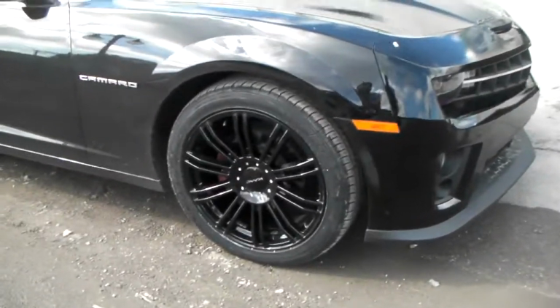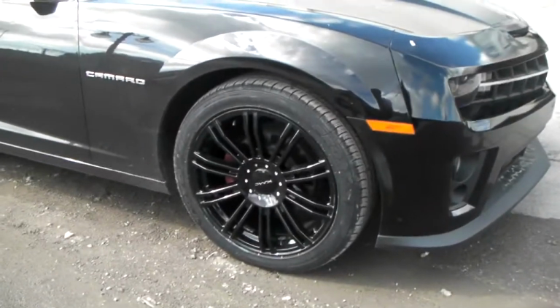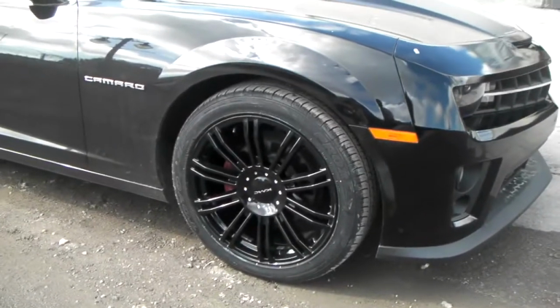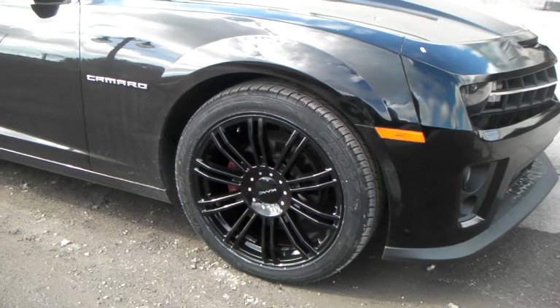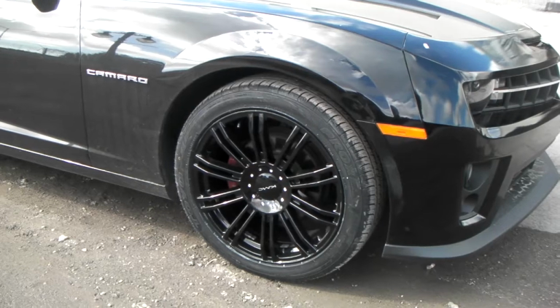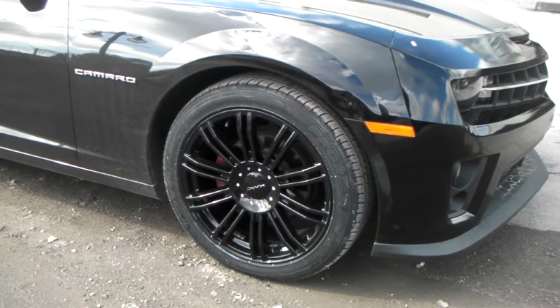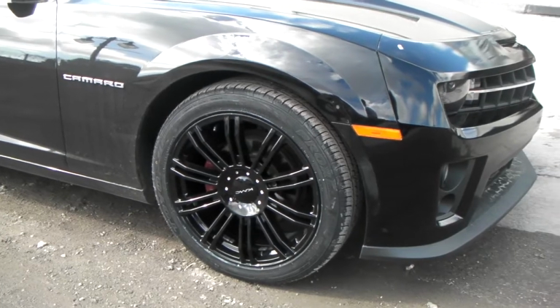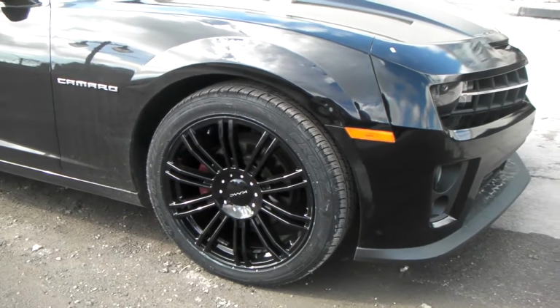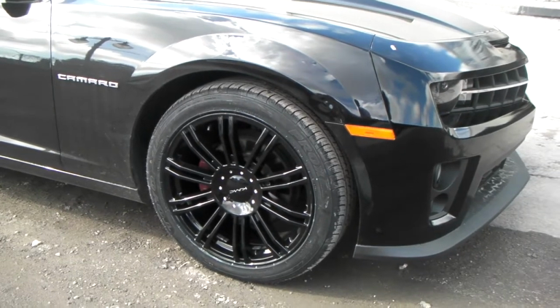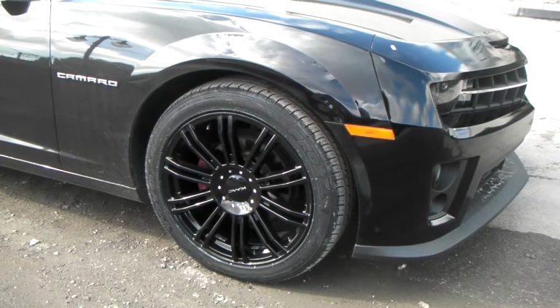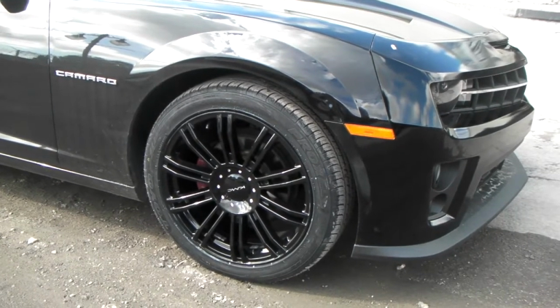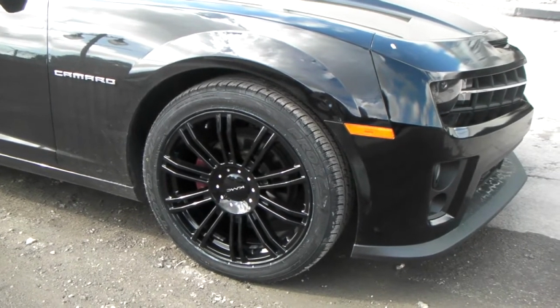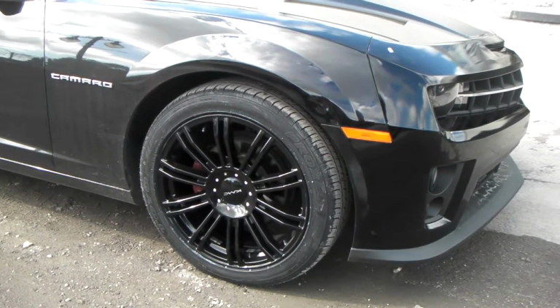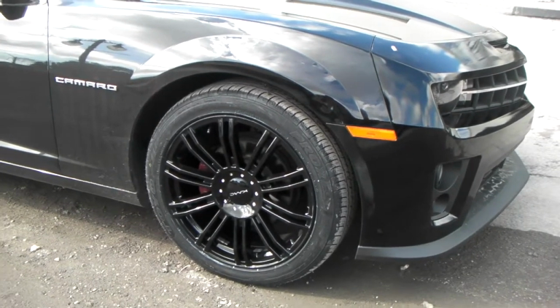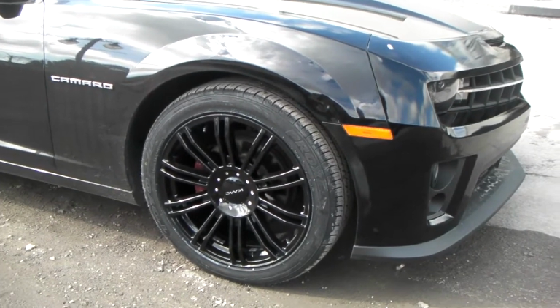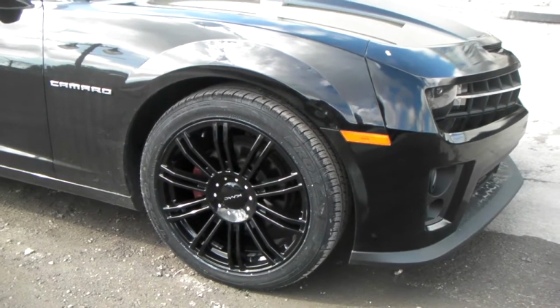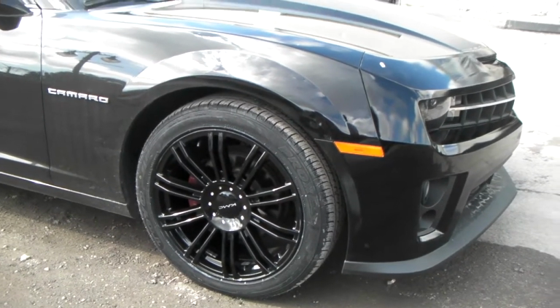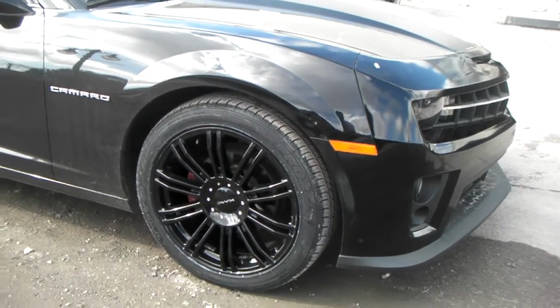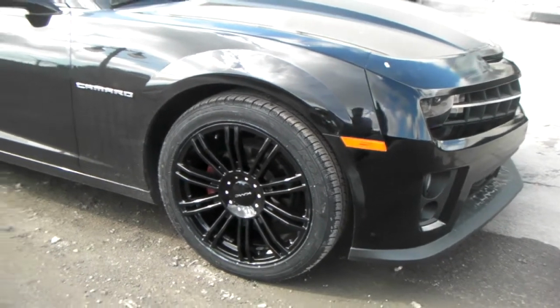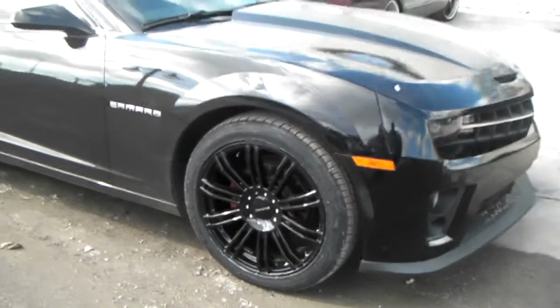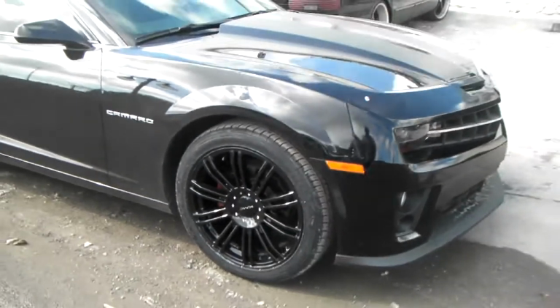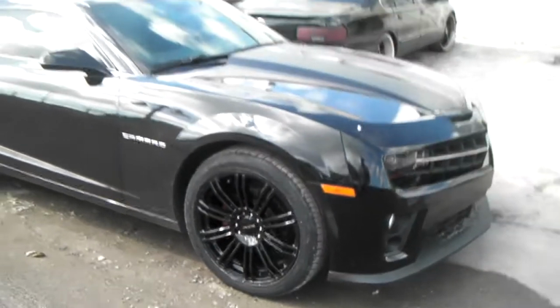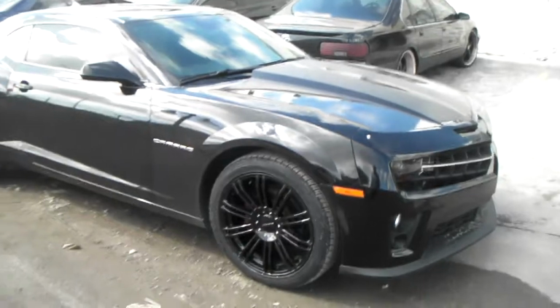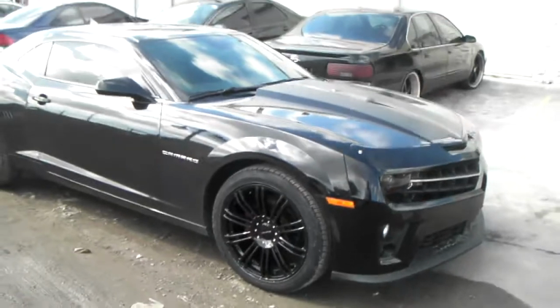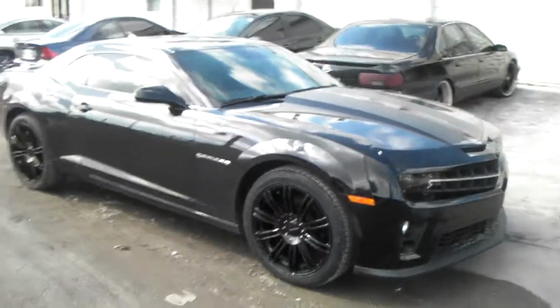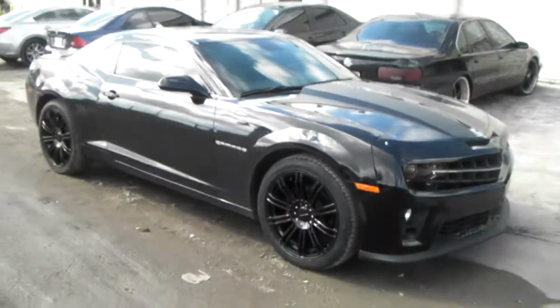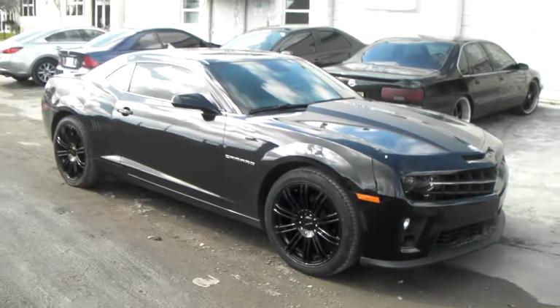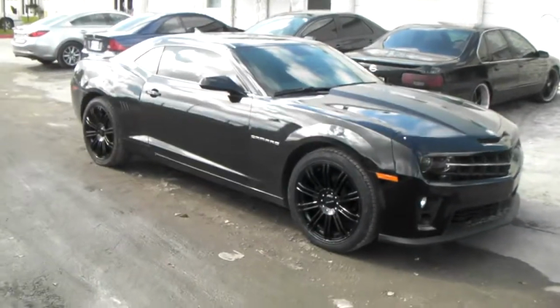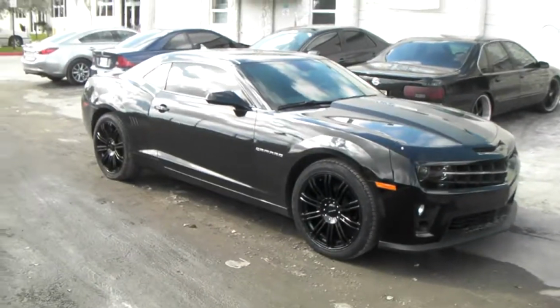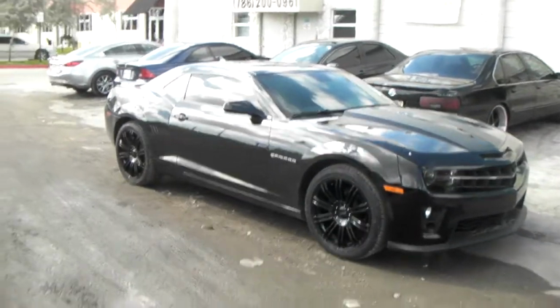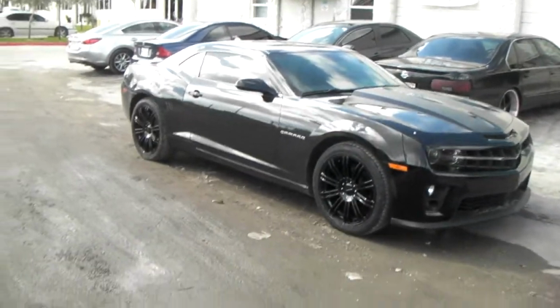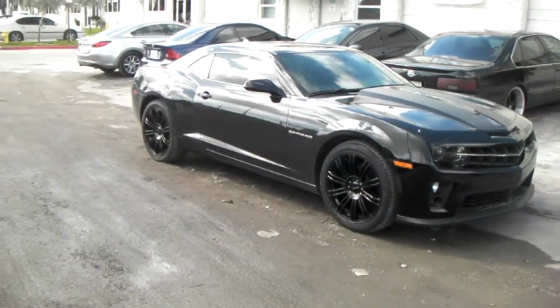Again, you can find these wheels at DublinTires.com — some of the best and most competitive rates you'll find anywhere online. It's your boy KB from Dublin Tires TV, signing off.